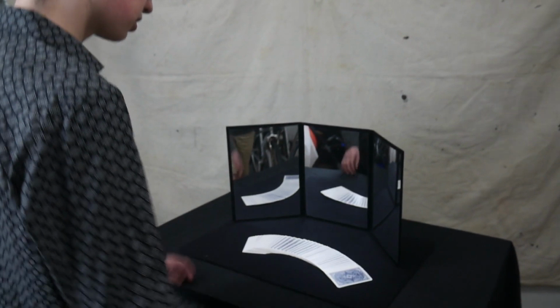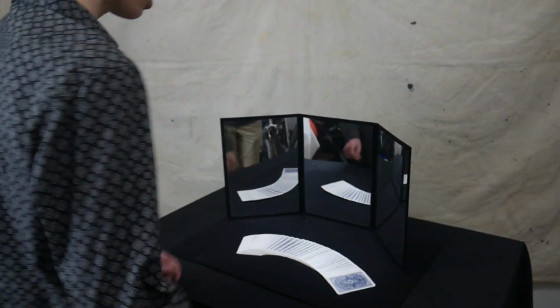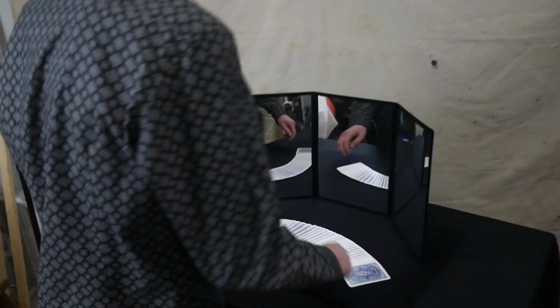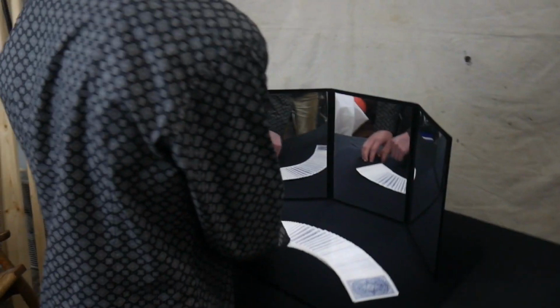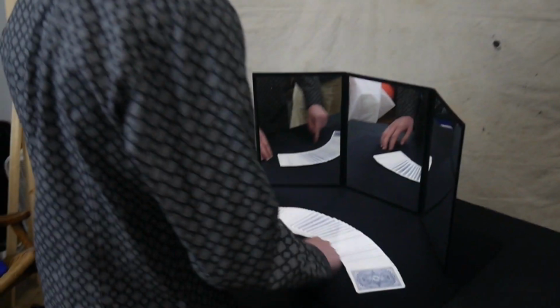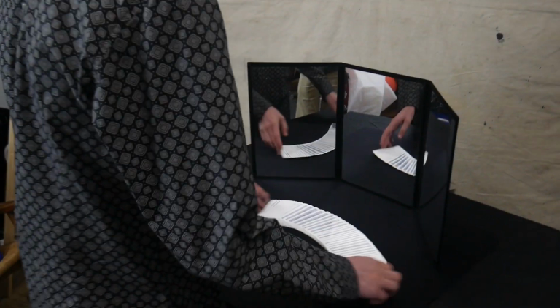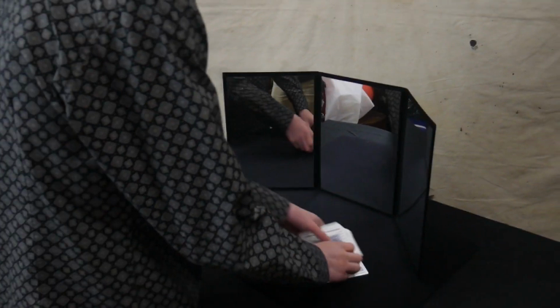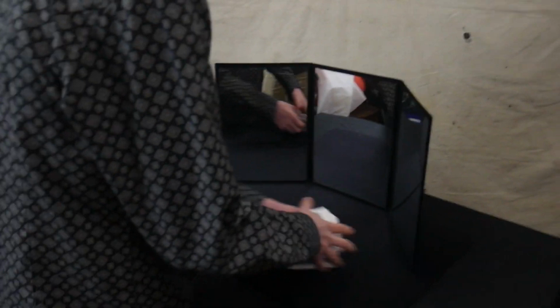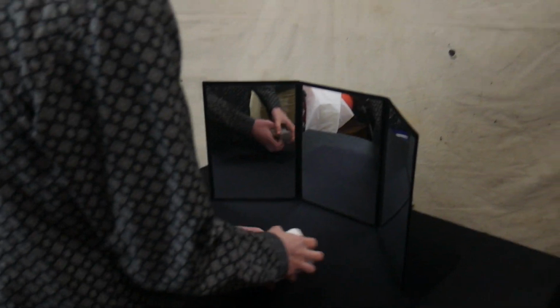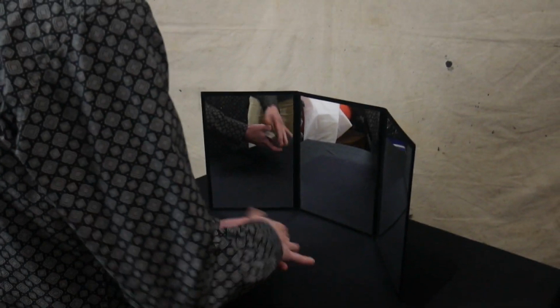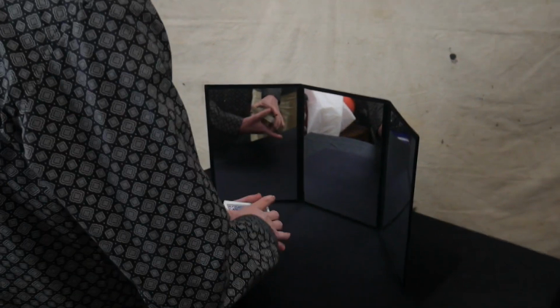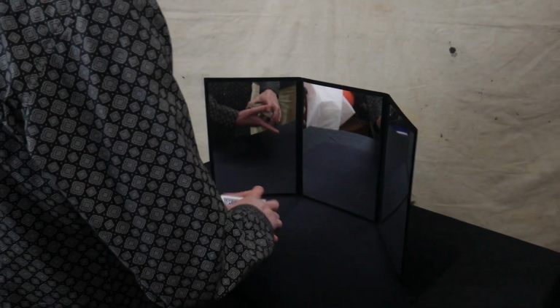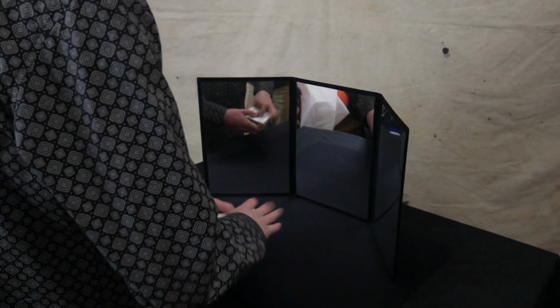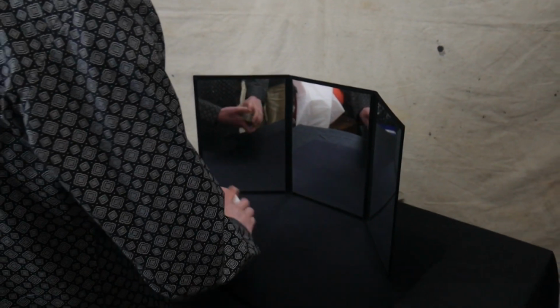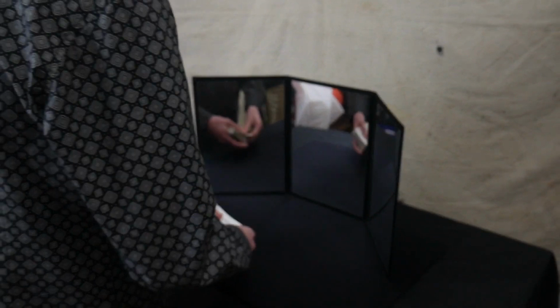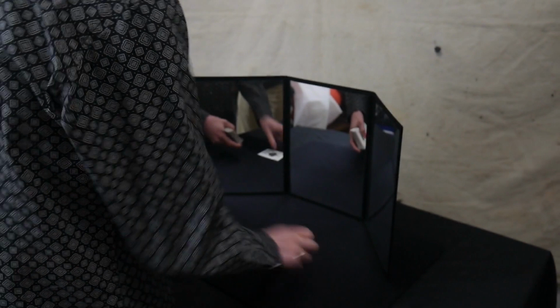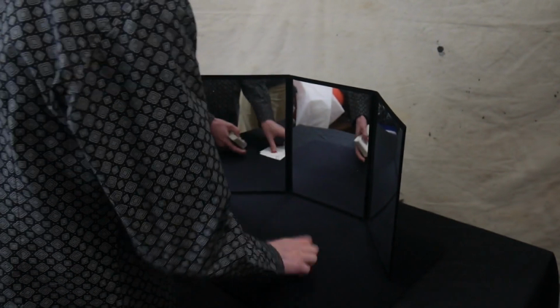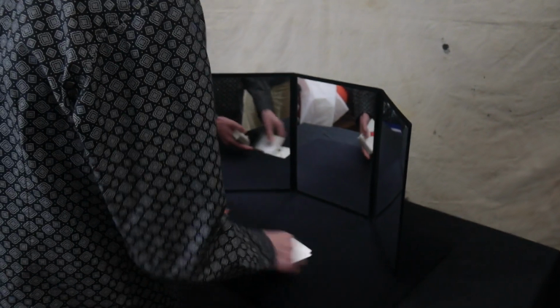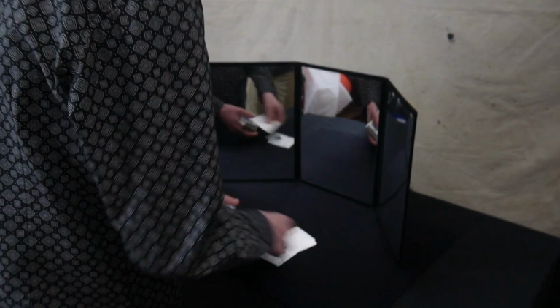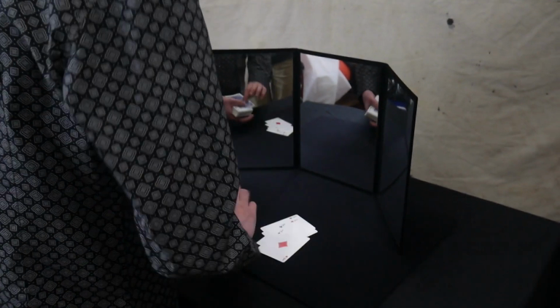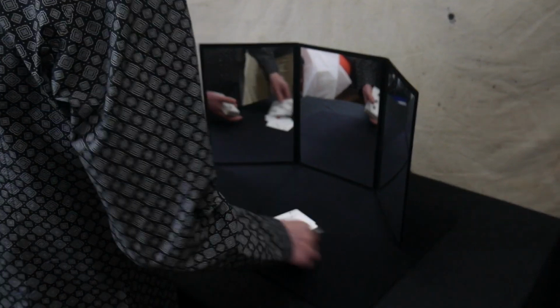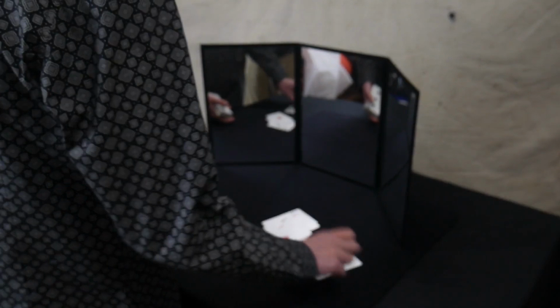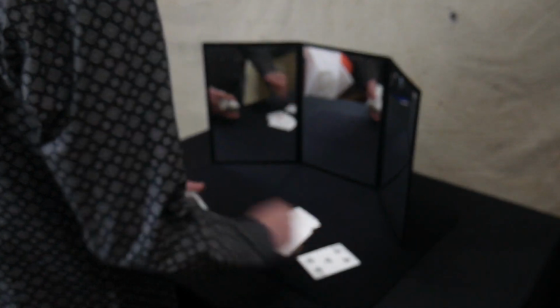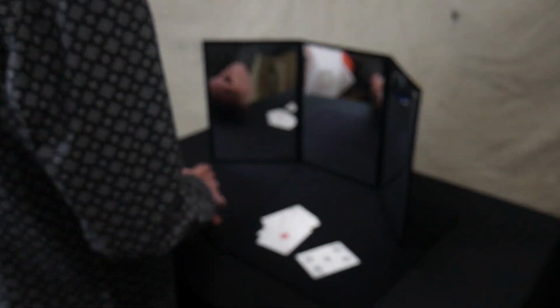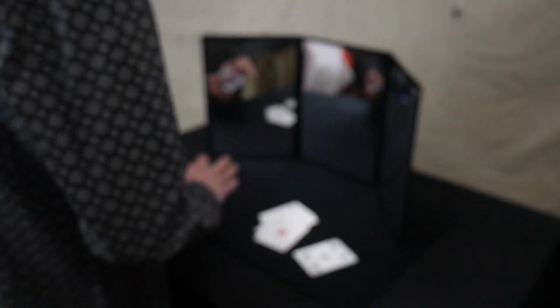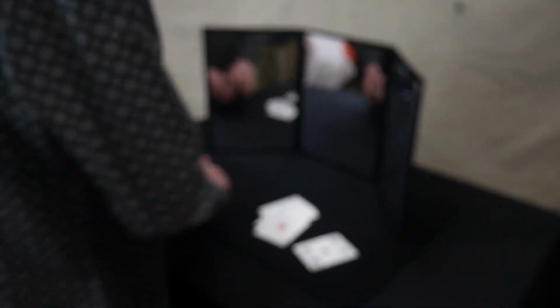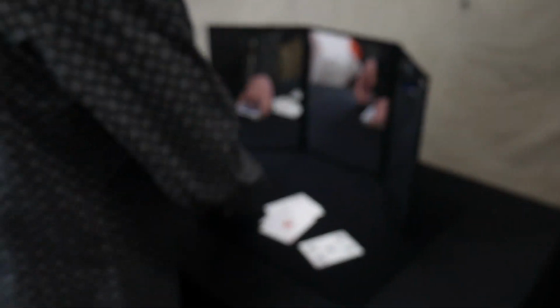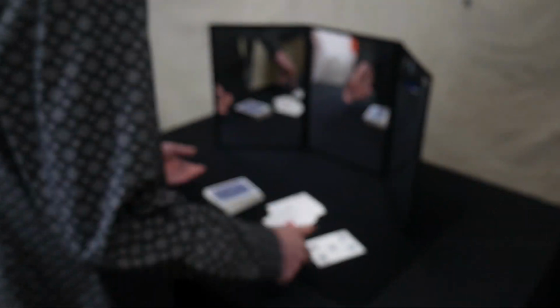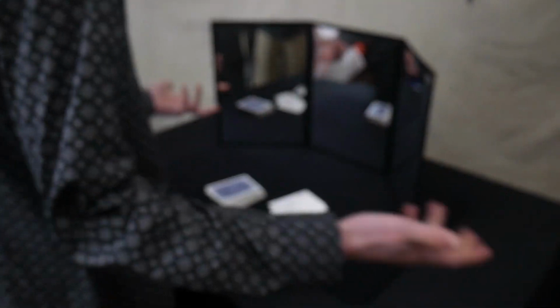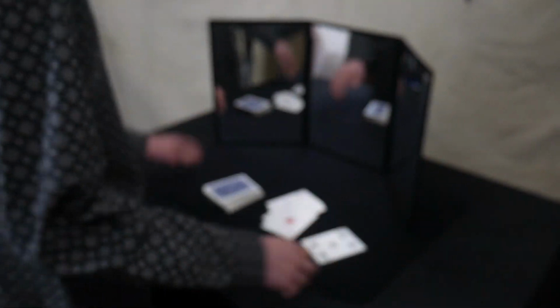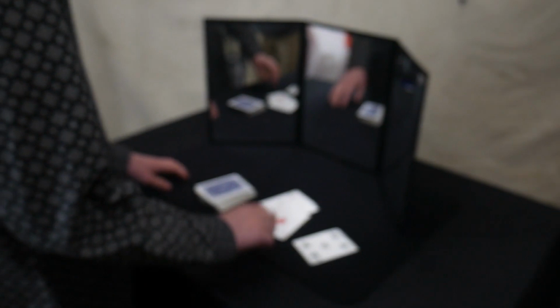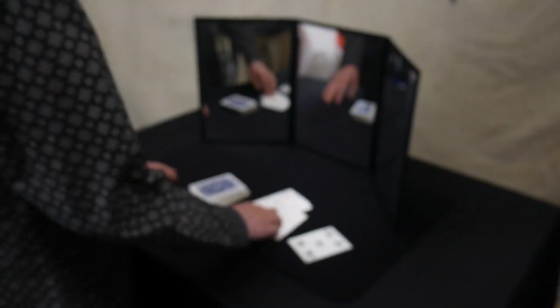So here's what you'll need: one deck of cards, and you will also need a few extra cards. You will need the four aces, and you will need any five. I use the five of clubs, but it can be any five you want.